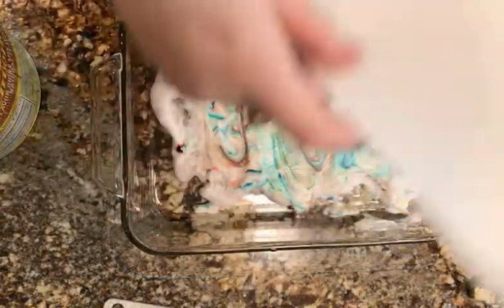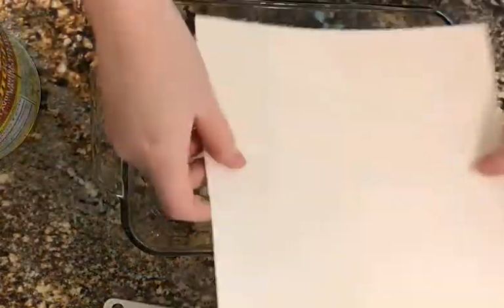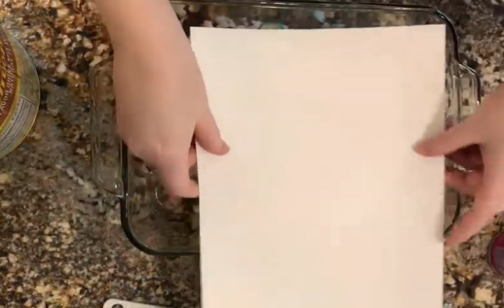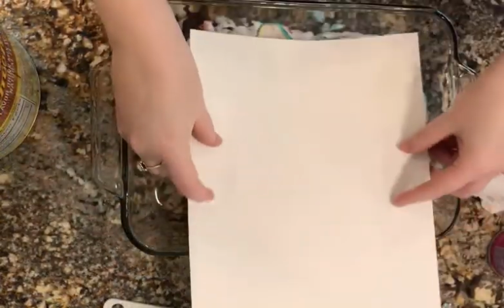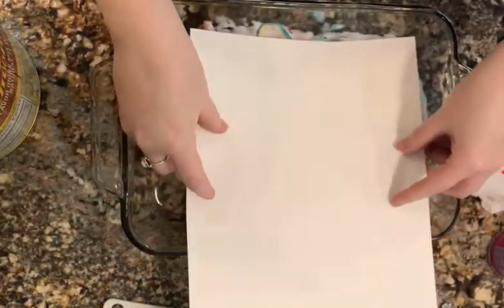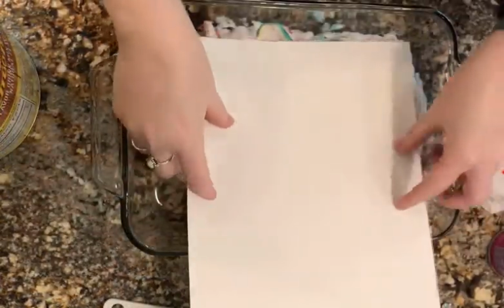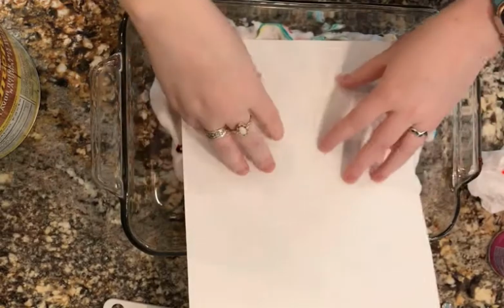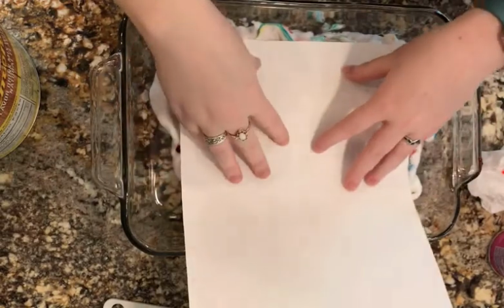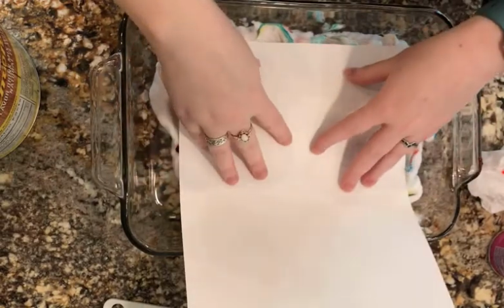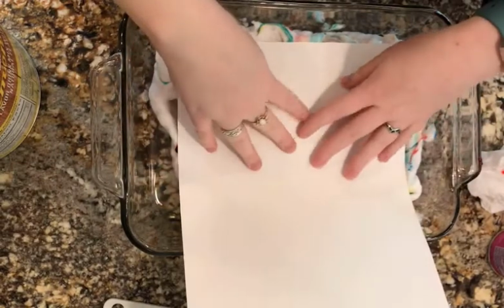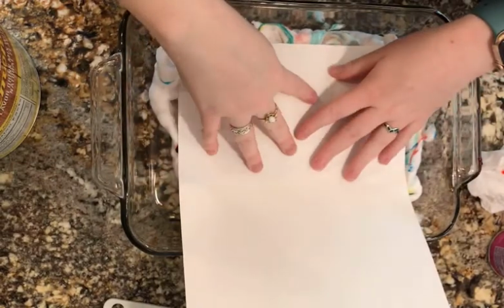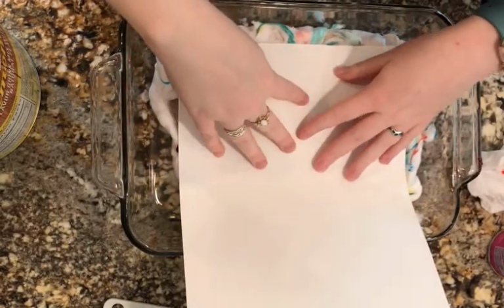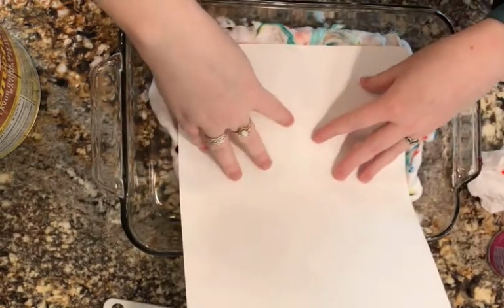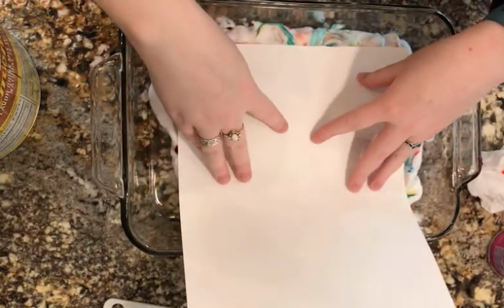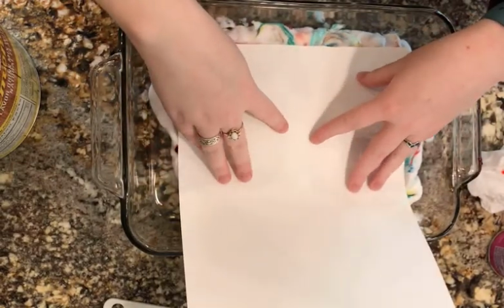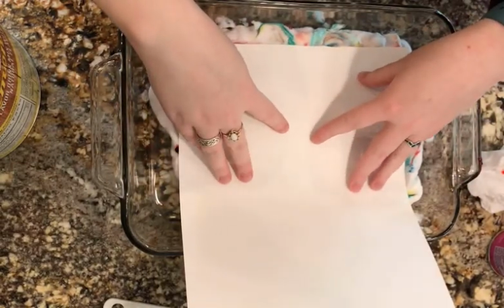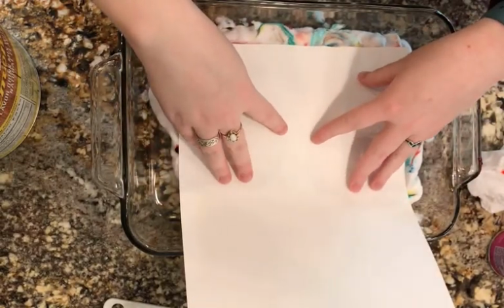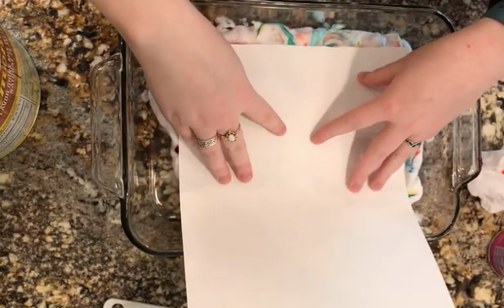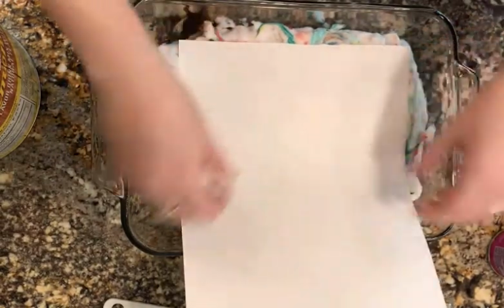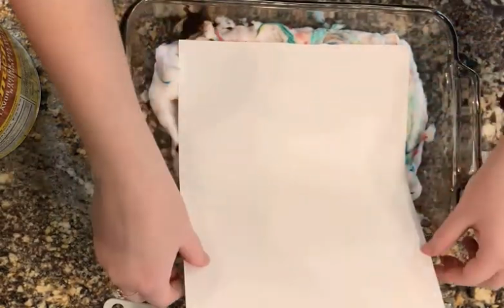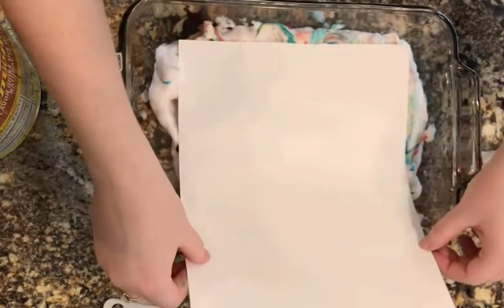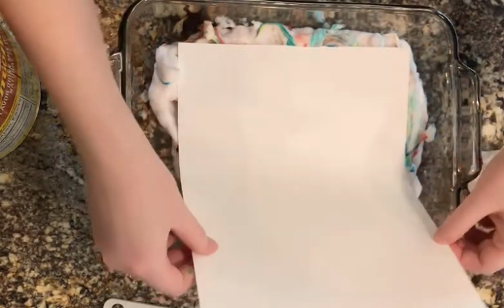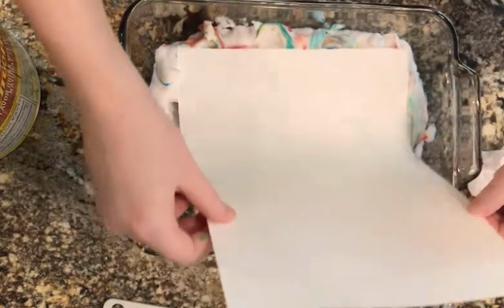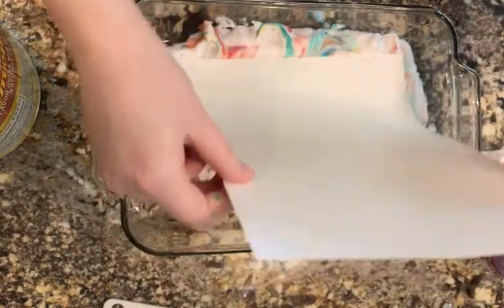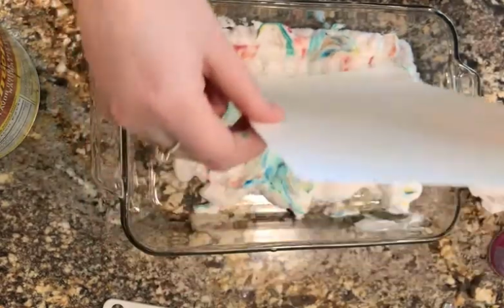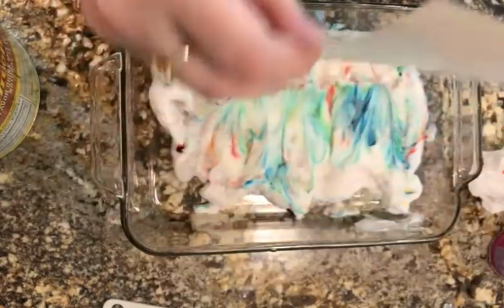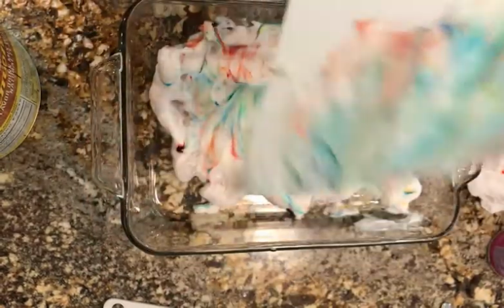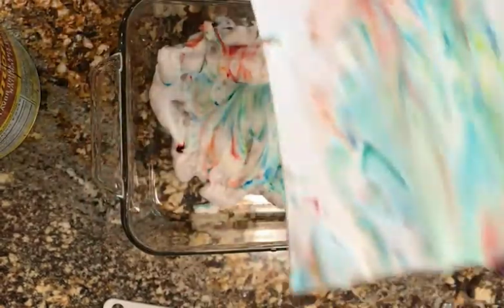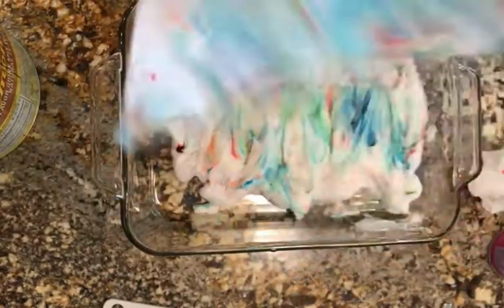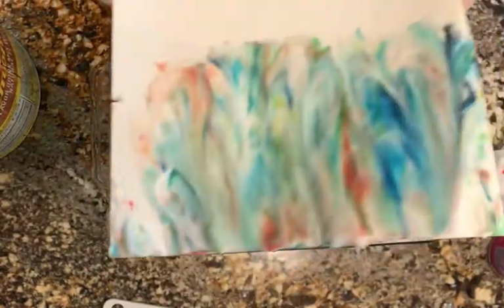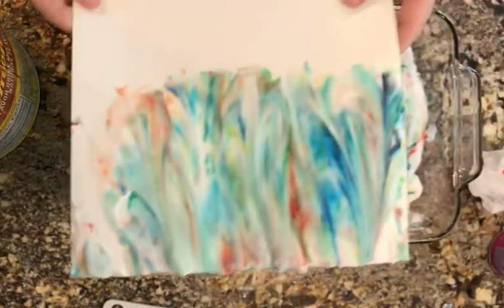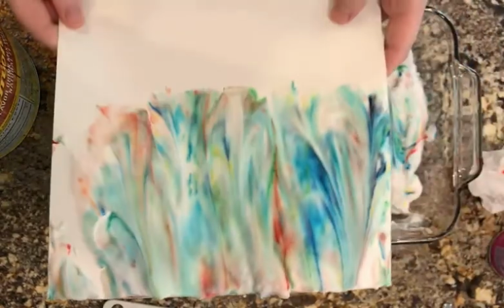Now press half the piece of paper firmly into the shaving cream. You can make a half by cutting, folding over, or just pressing one side of the sheet into the shaving cream. Then carefully lift it out.